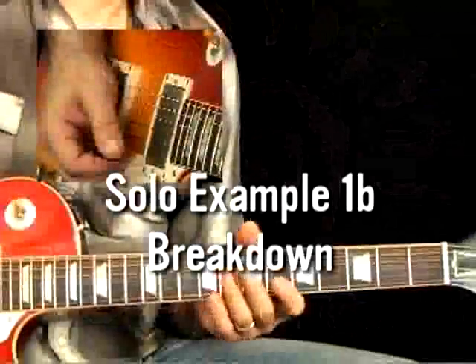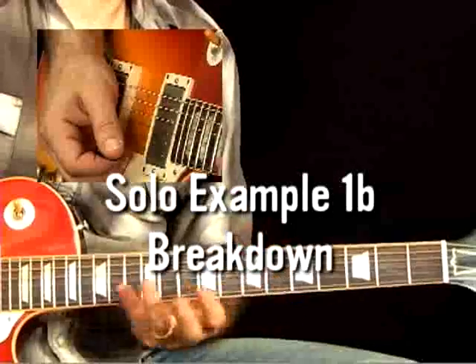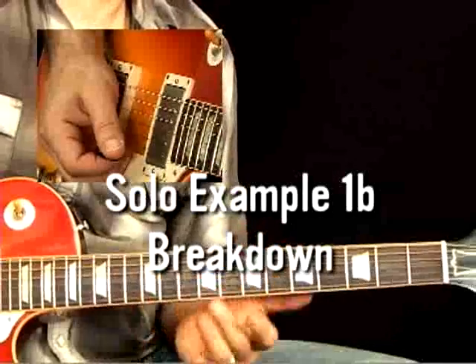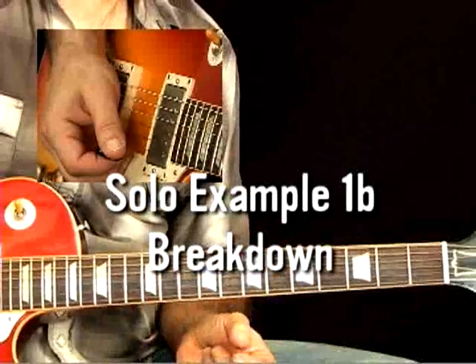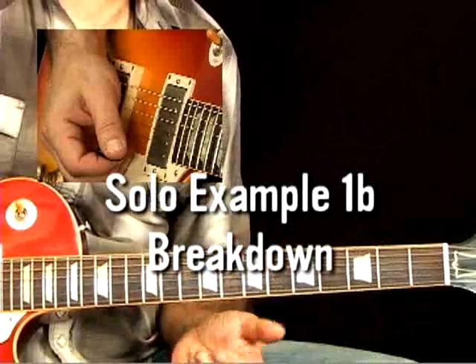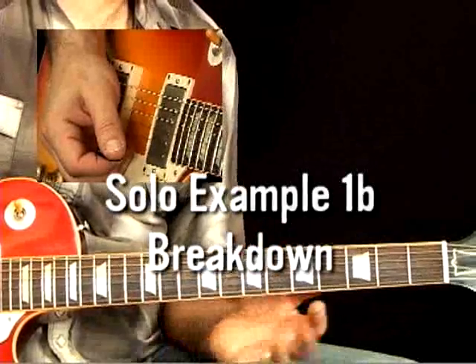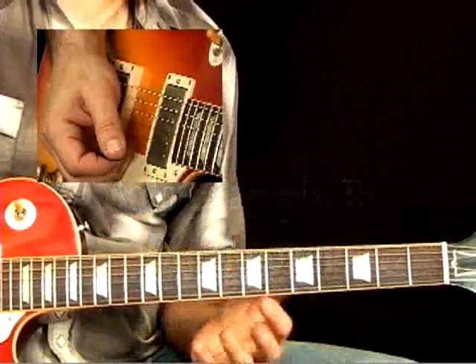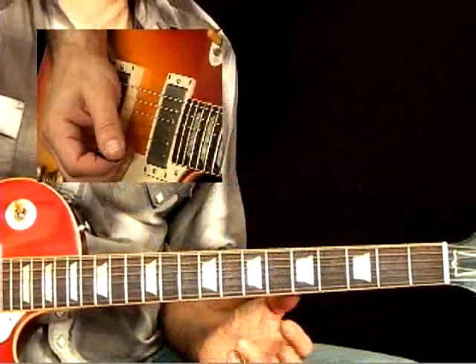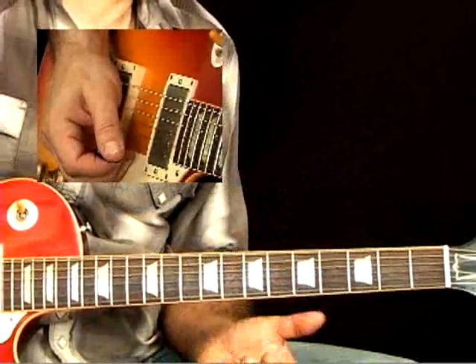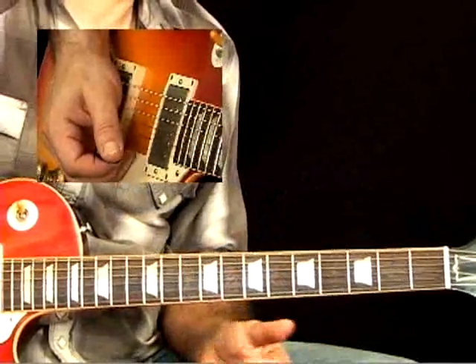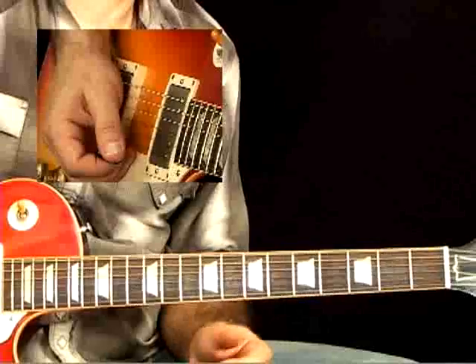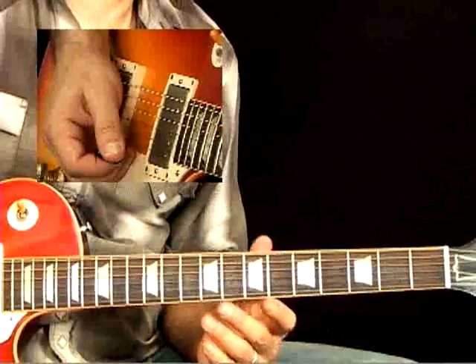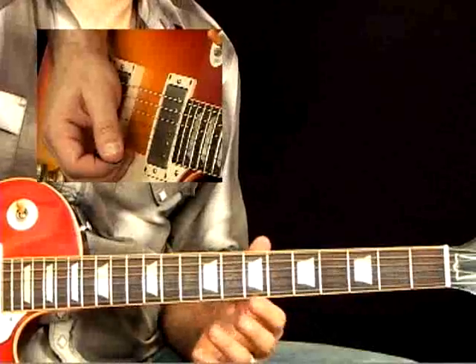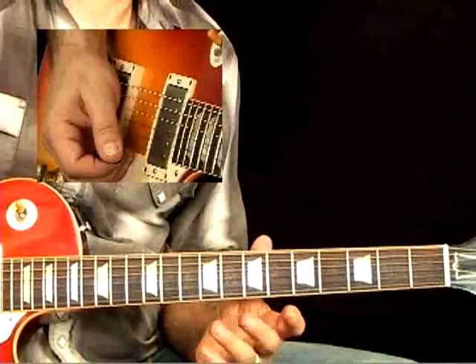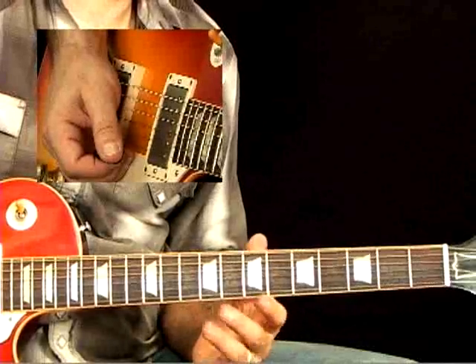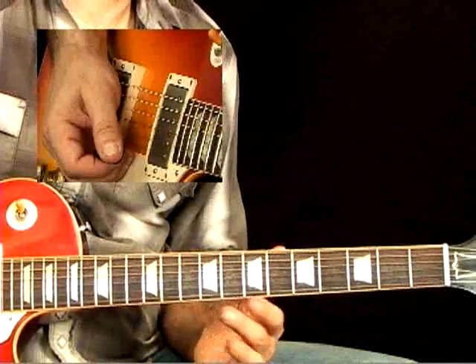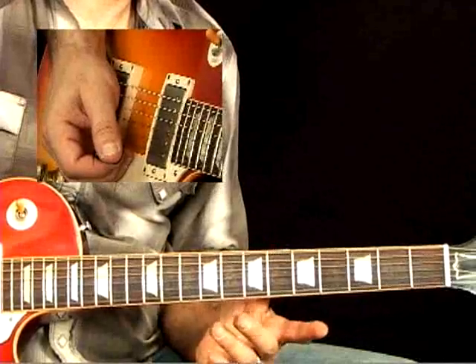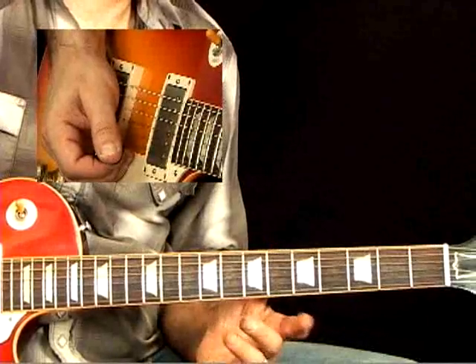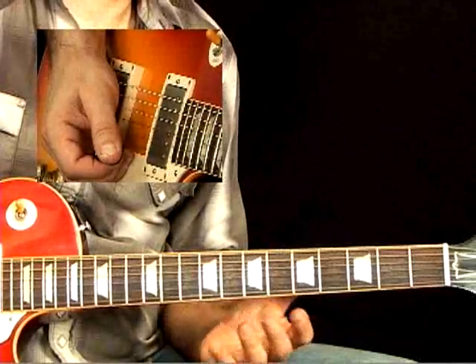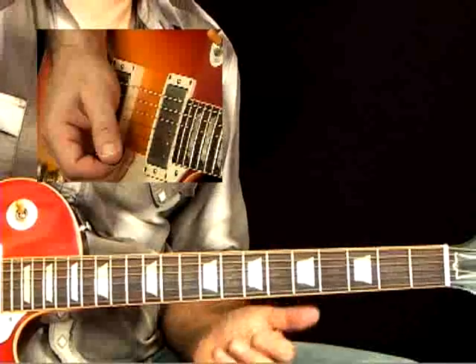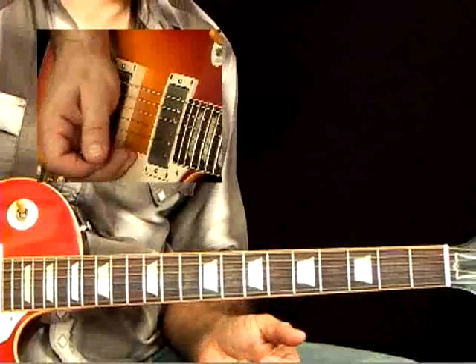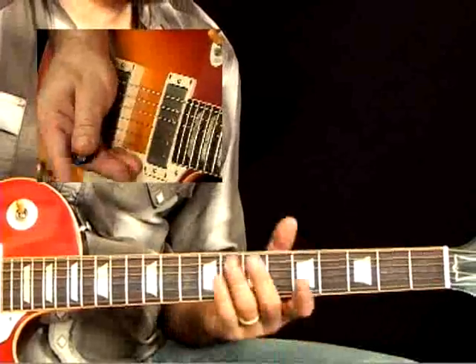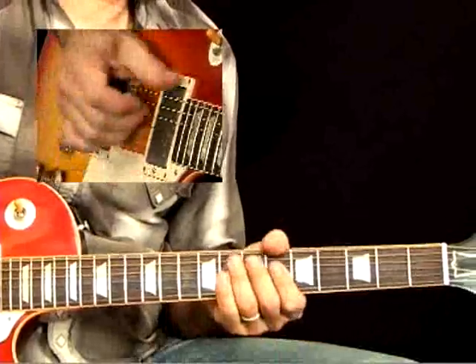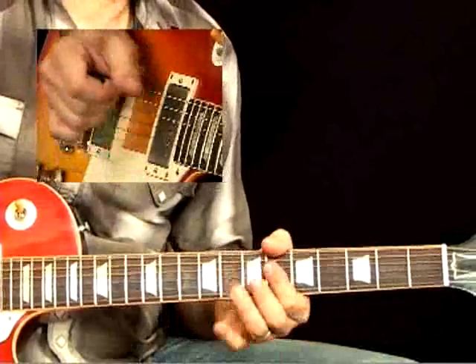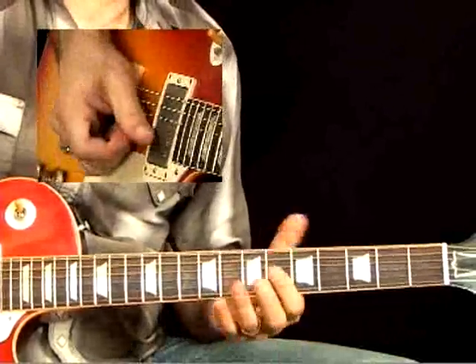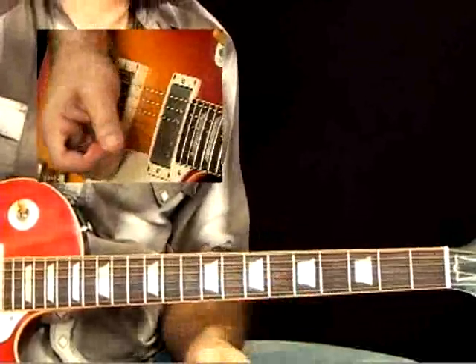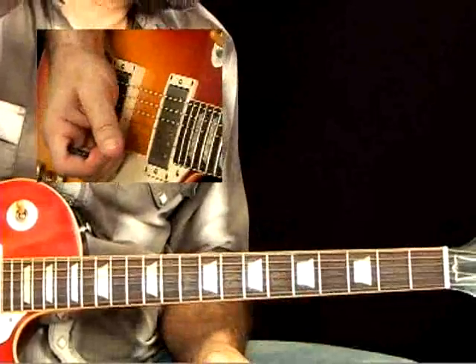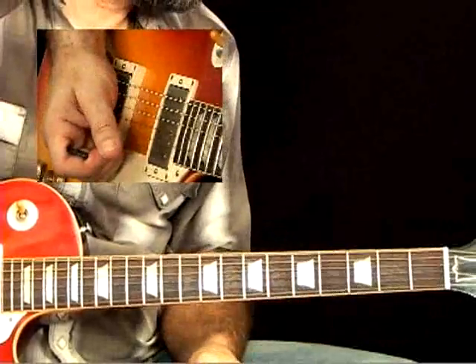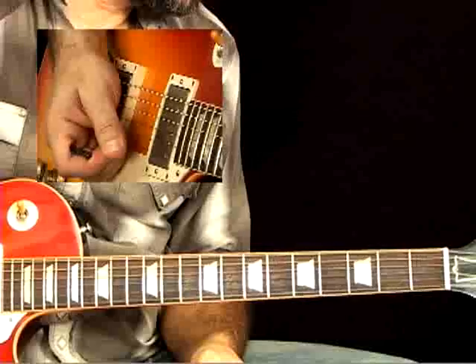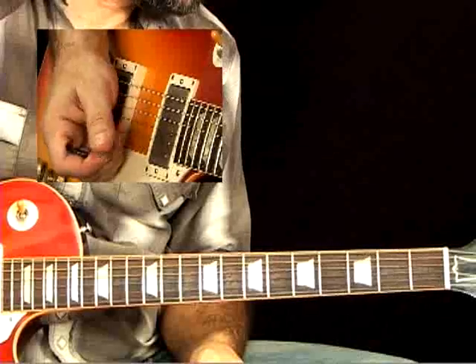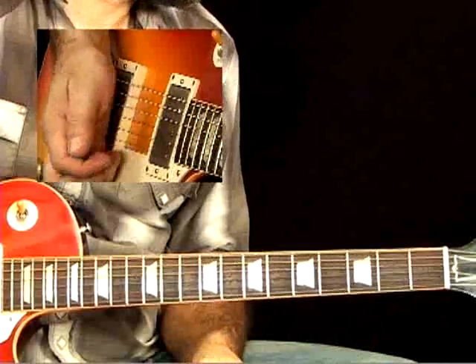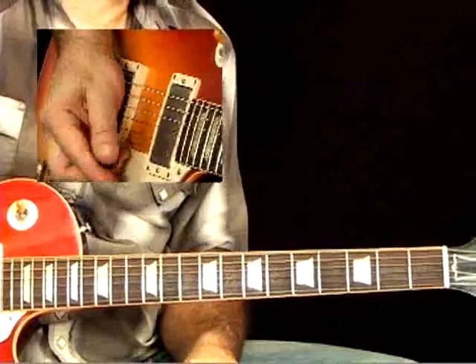Alright, this is another example of playing in BB King style over a medium-up shuffle in the key of B-flat, along the lines of 'Everyday I Got the Blues.'